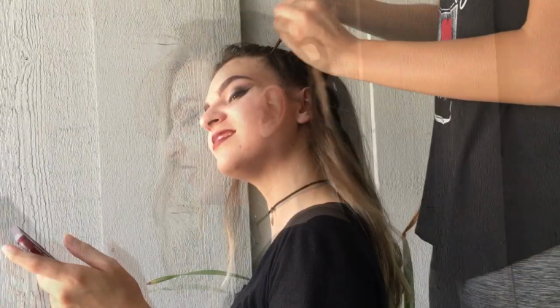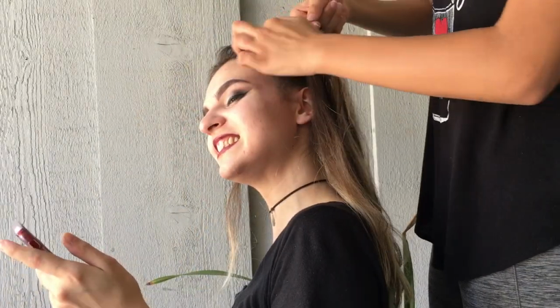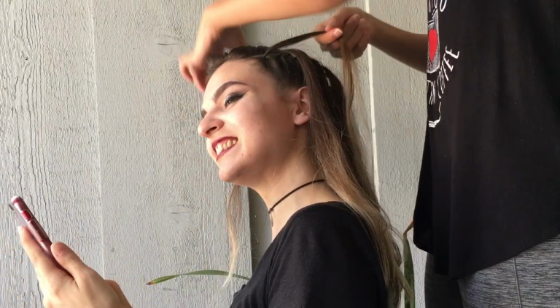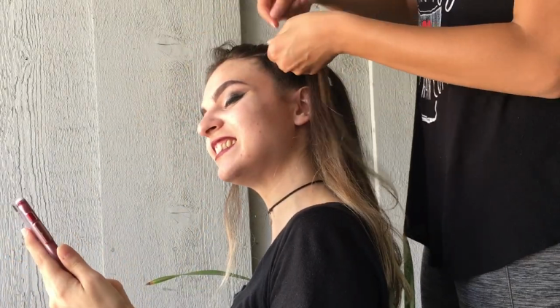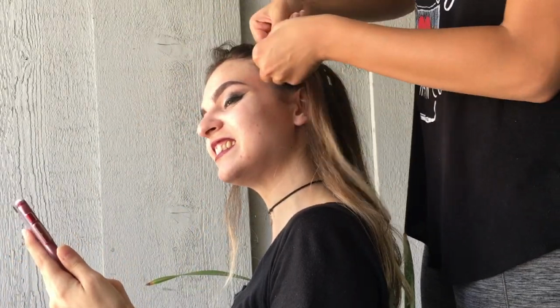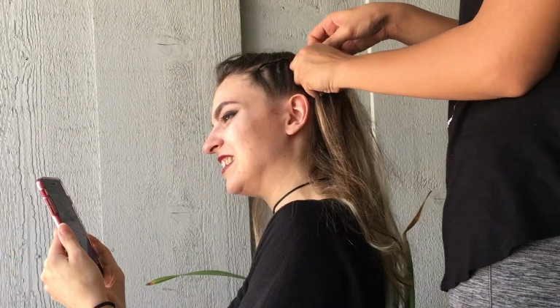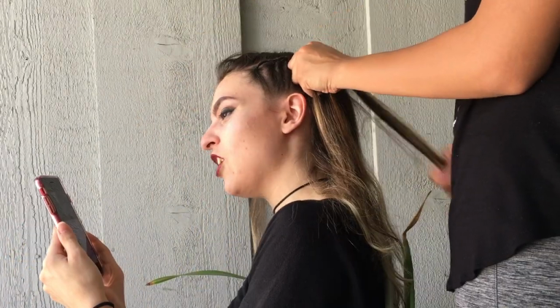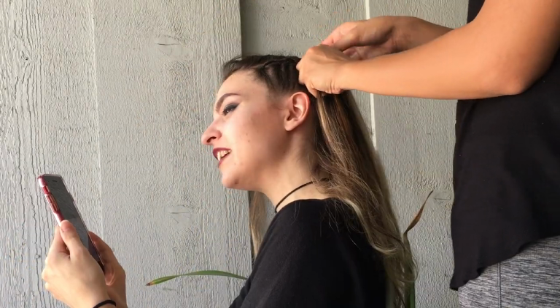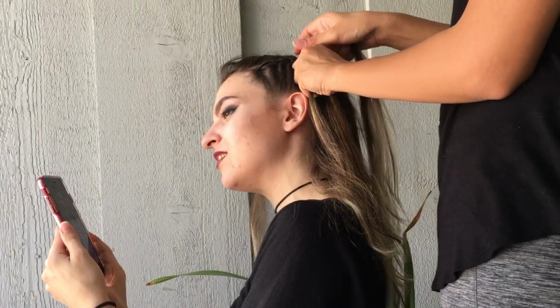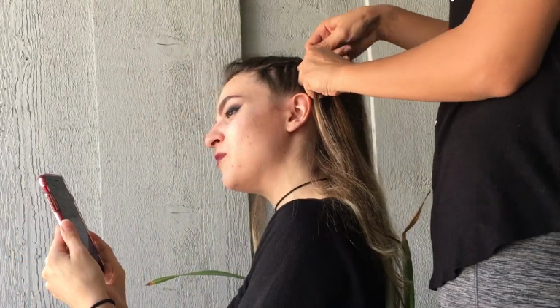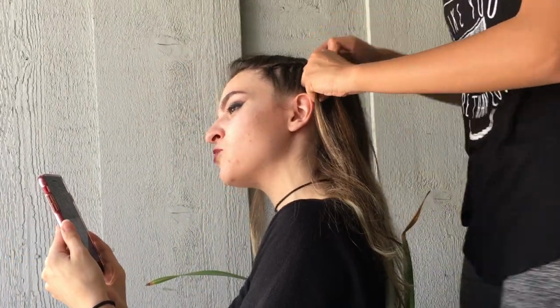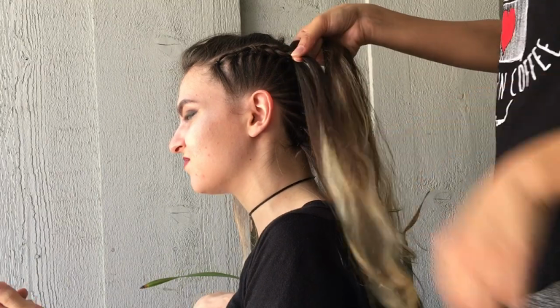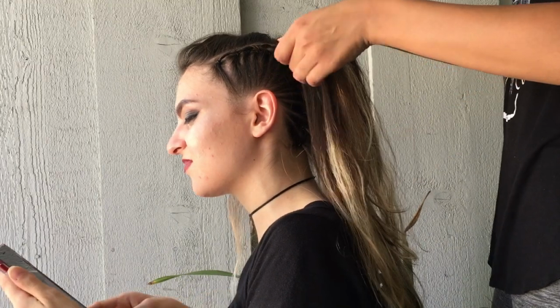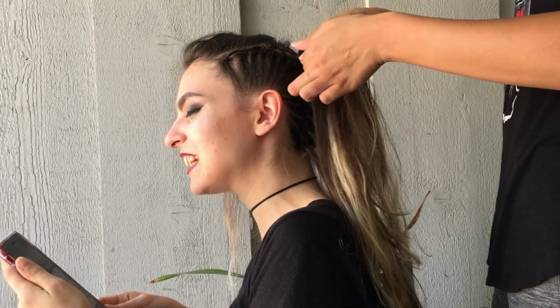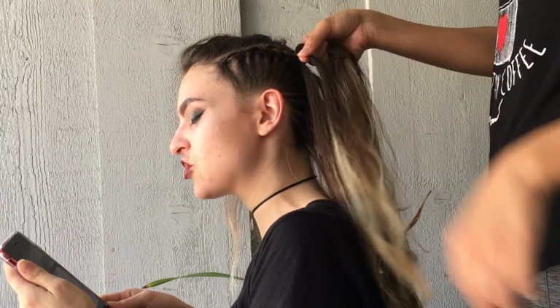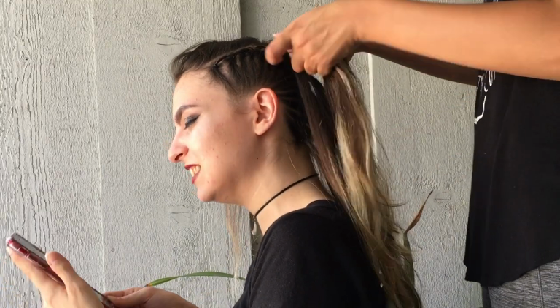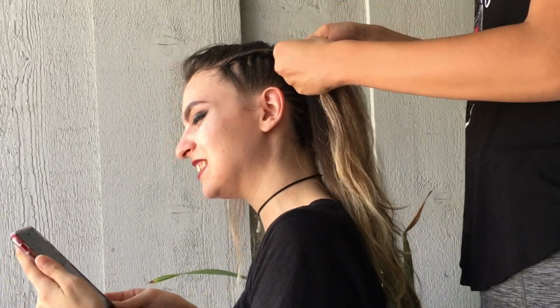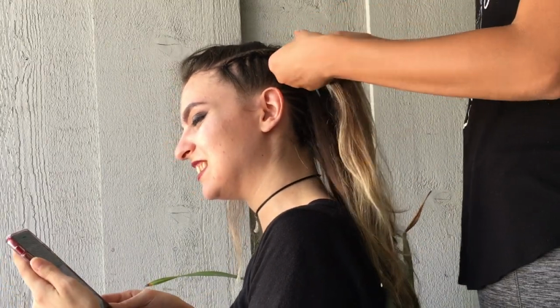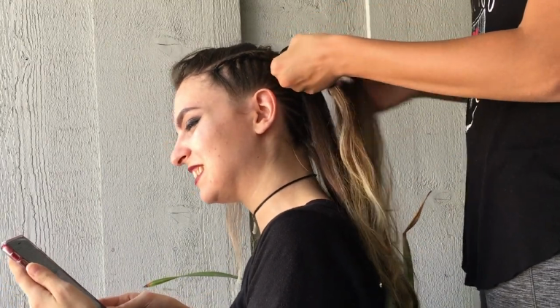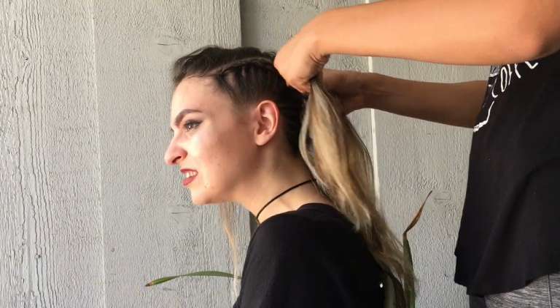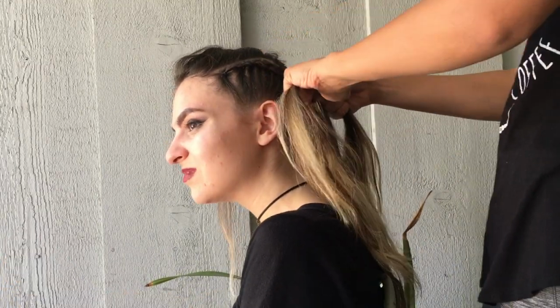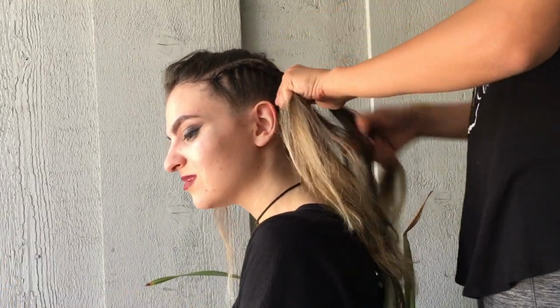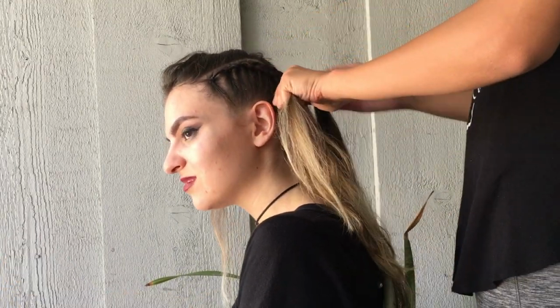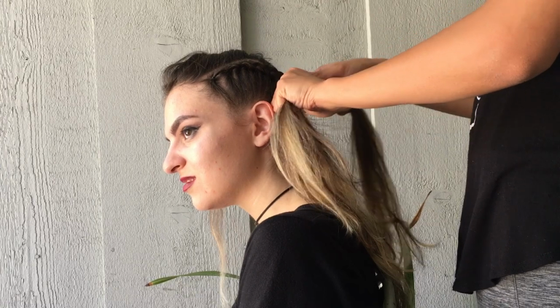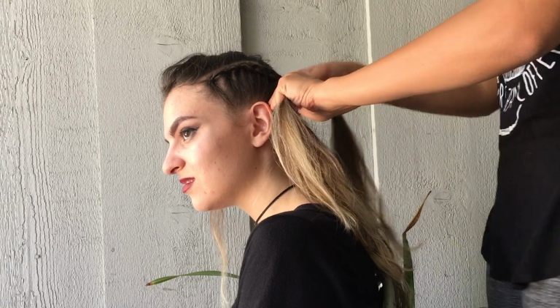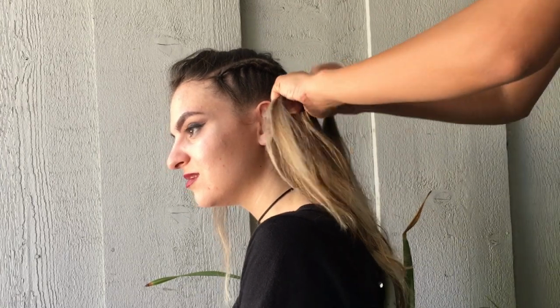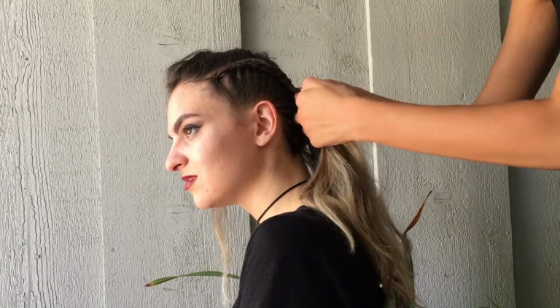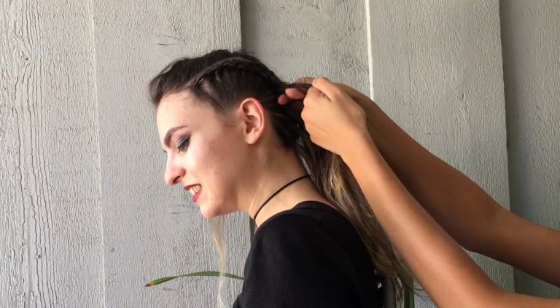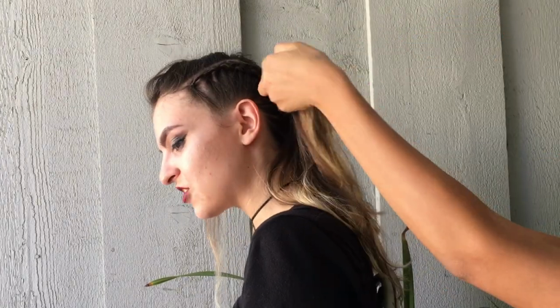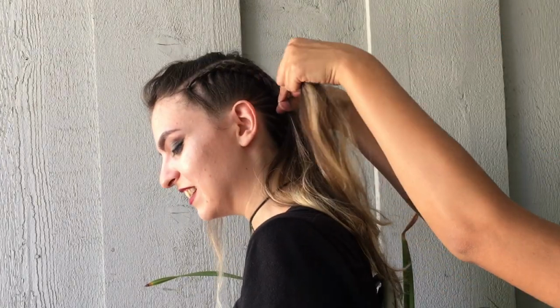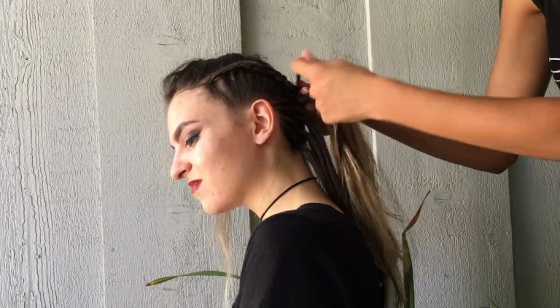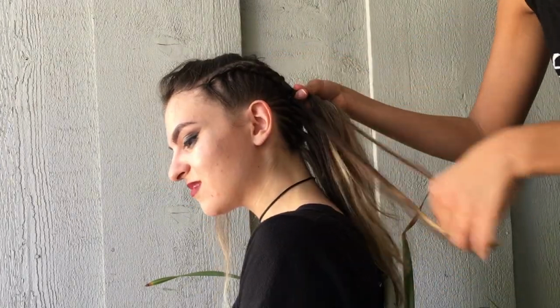With the remaining hair on the top of the section, you're just going to create a dutch braid that will curve along the ends of the elastic. Then do that to the other side of her hair, which creates that mohawk hair look.